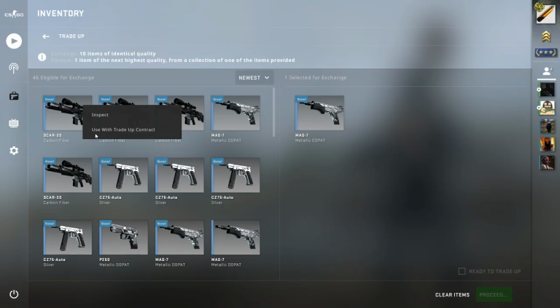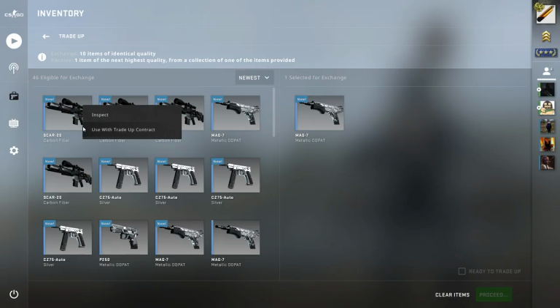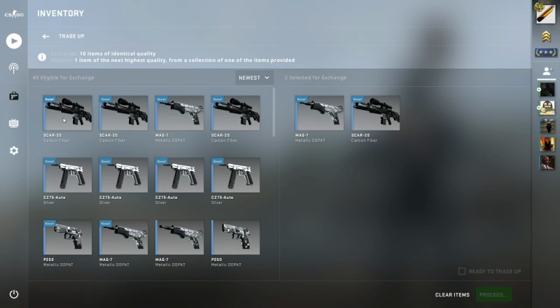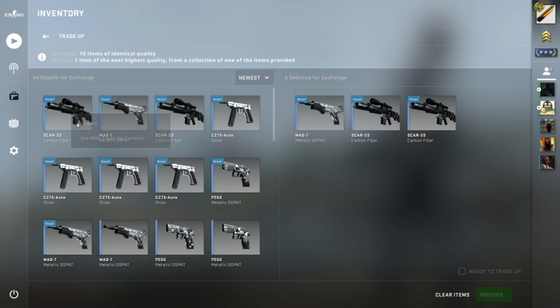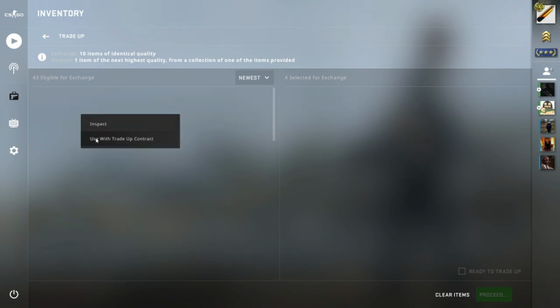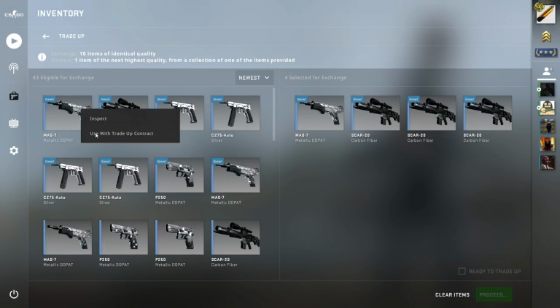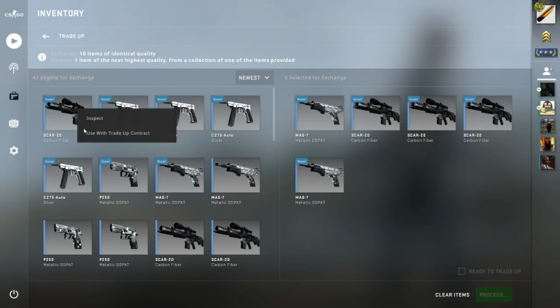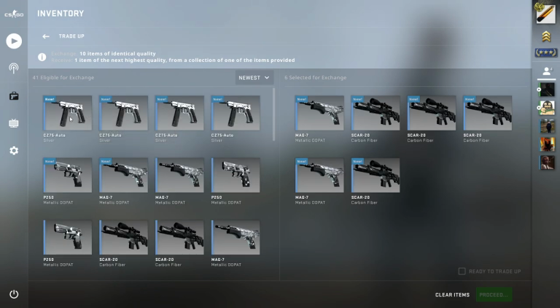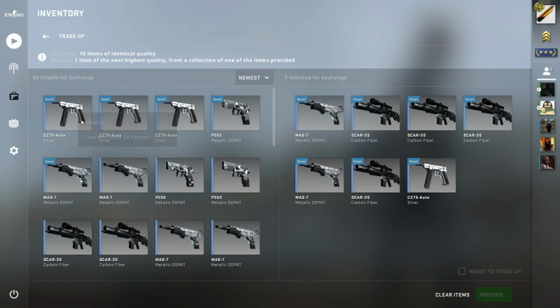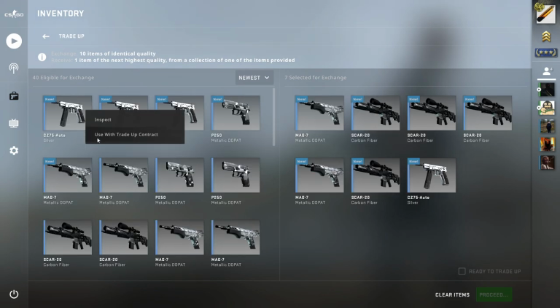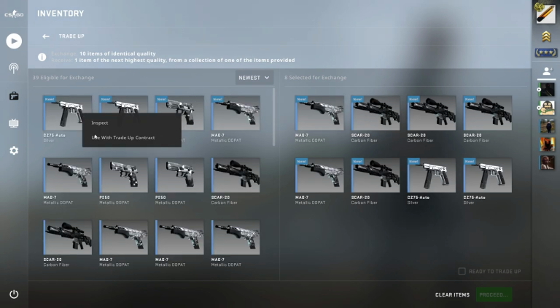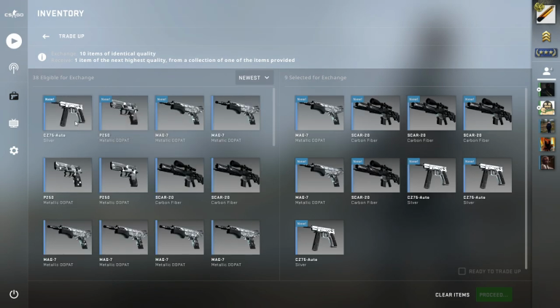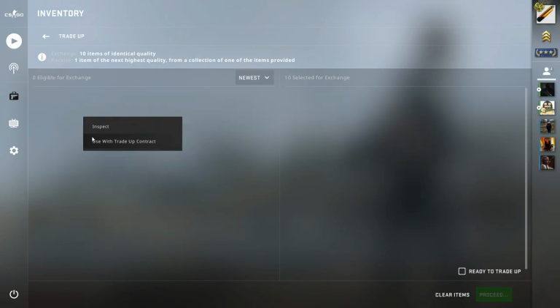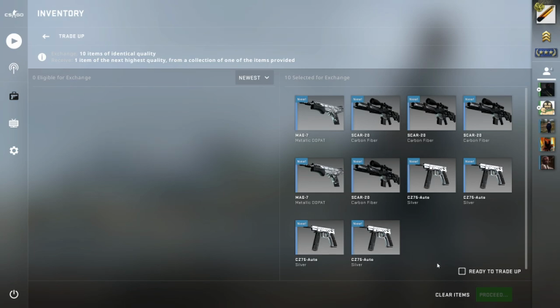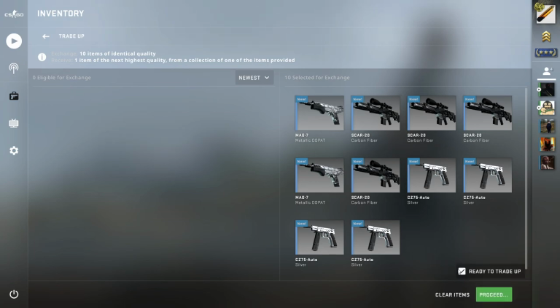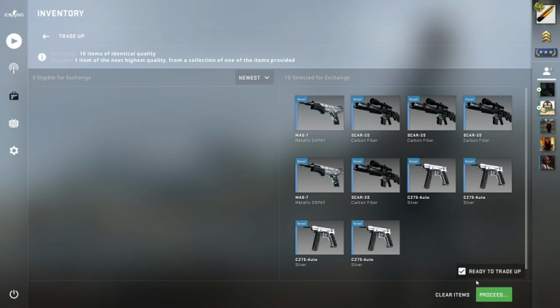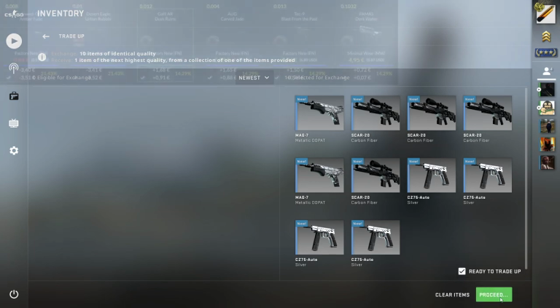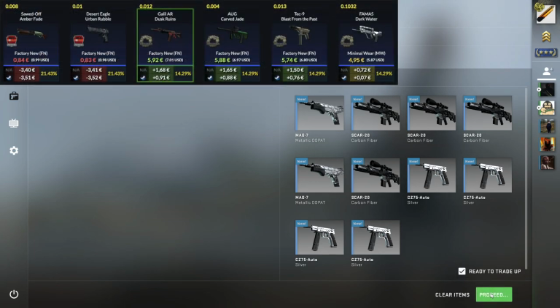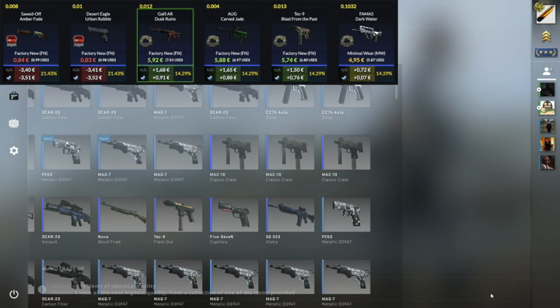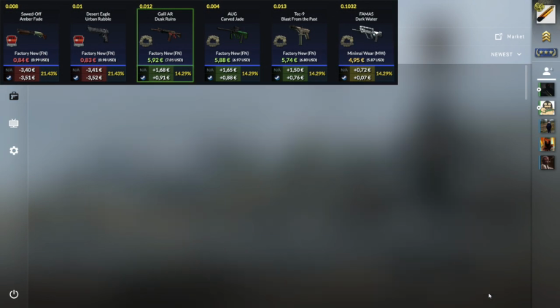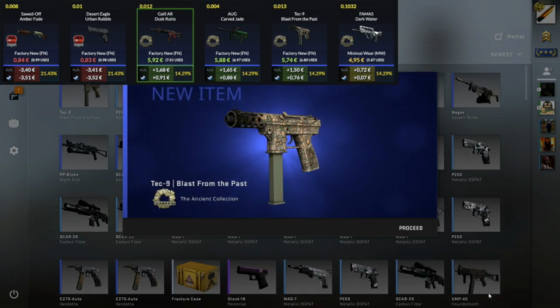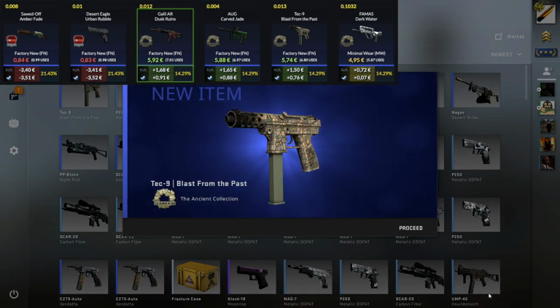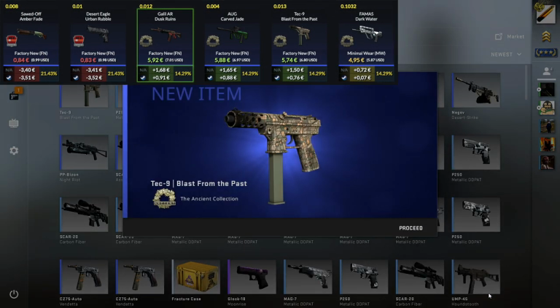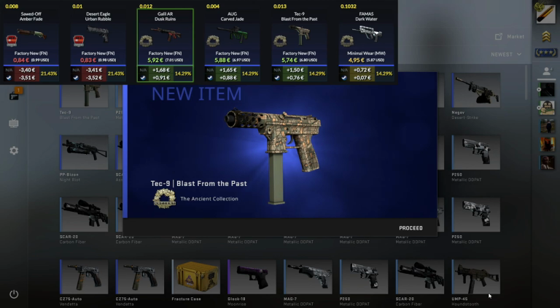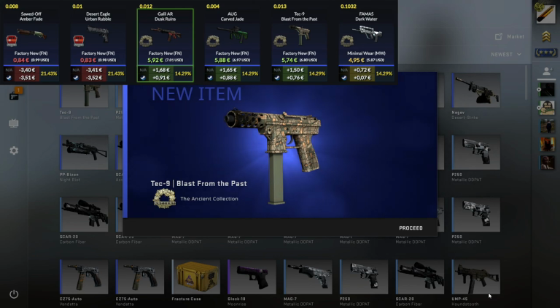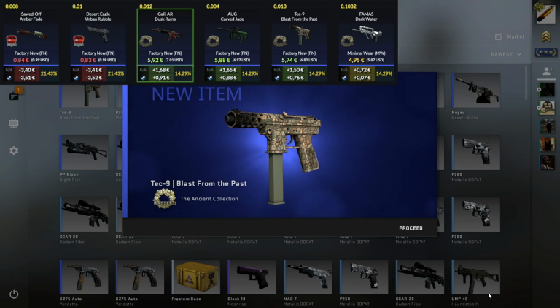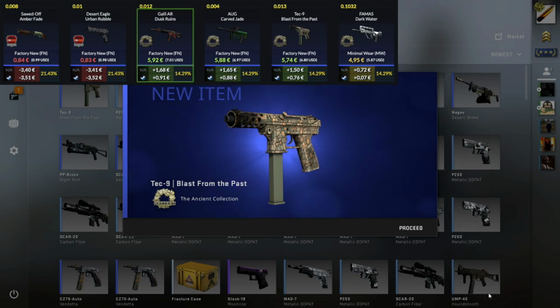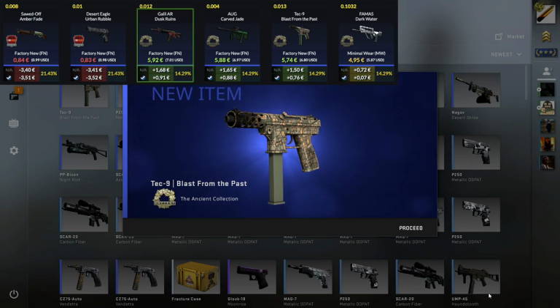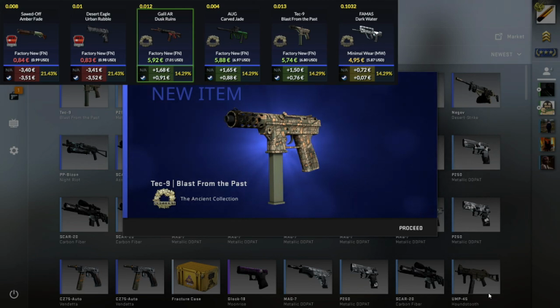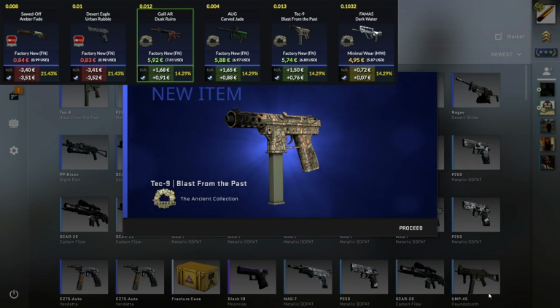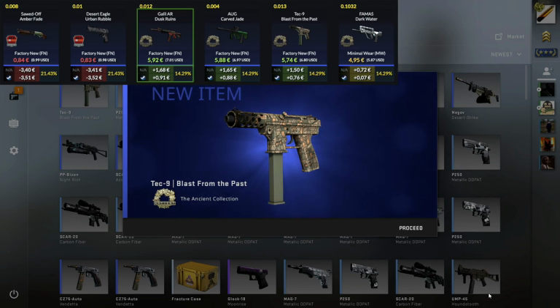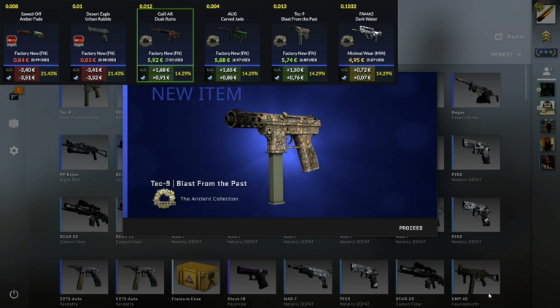So the next trade-up I went for was a low-float attempt for the Ancient Collection mil-specs. I used four CZ Silvers and six Train fillers. And I finally managed to hit a good one — the Tech-9 Blast from the Past with a .011 float.